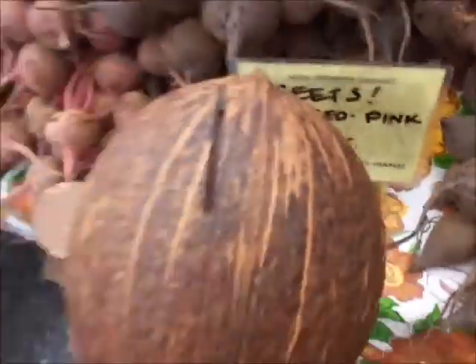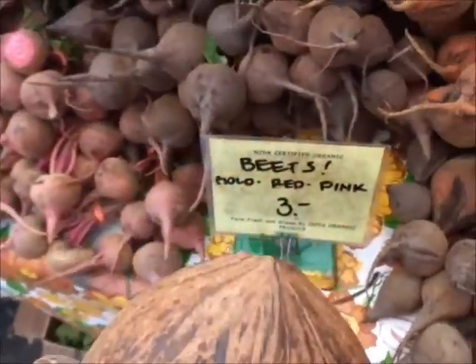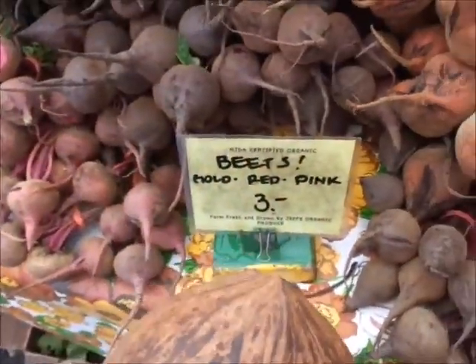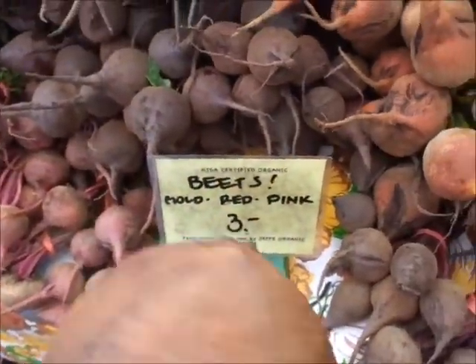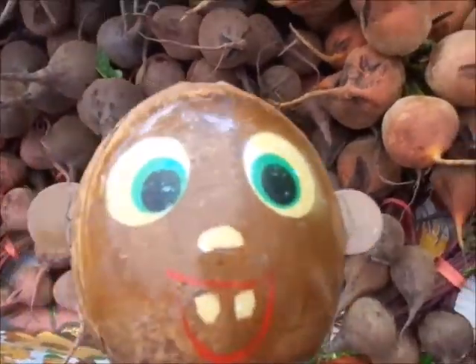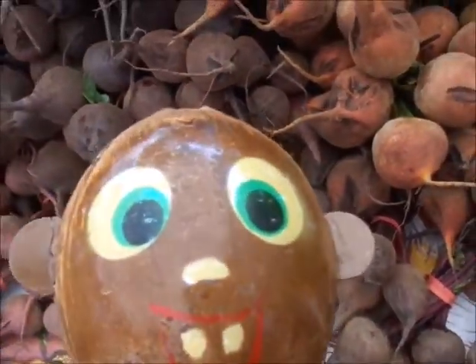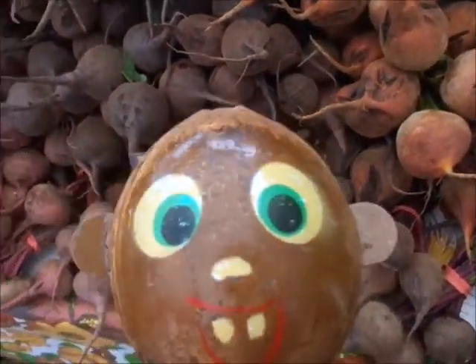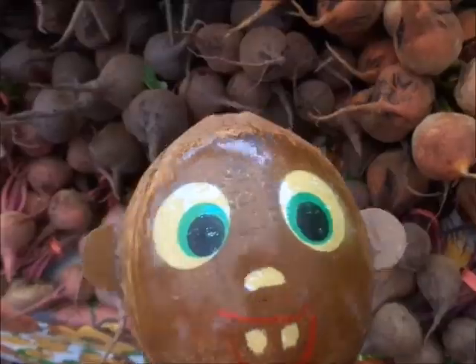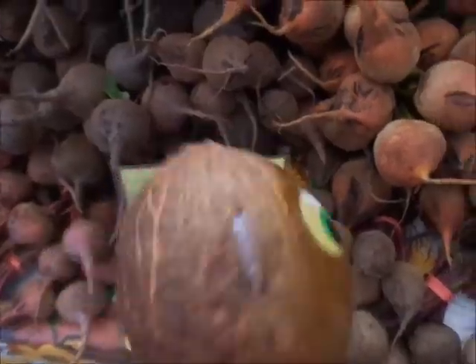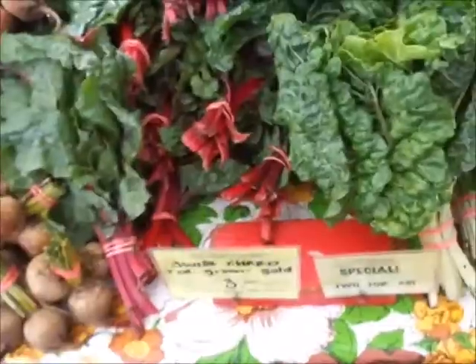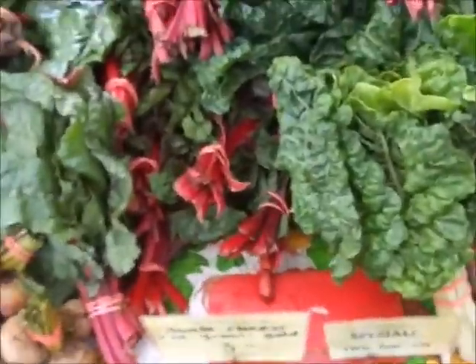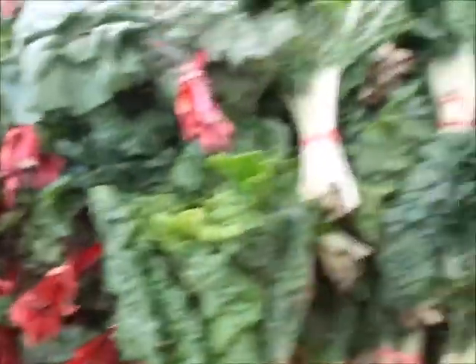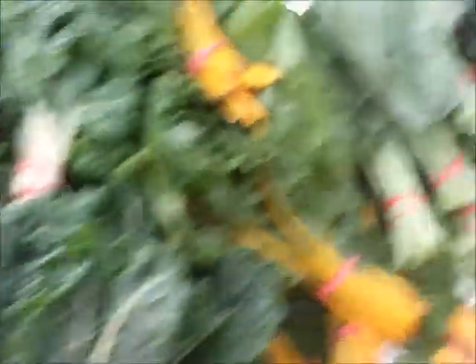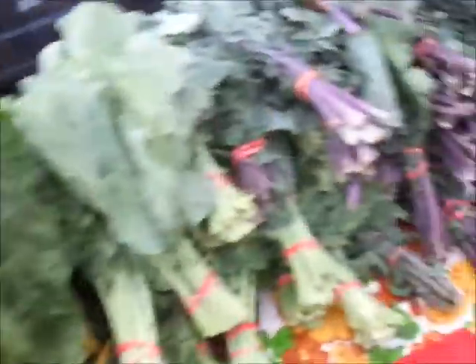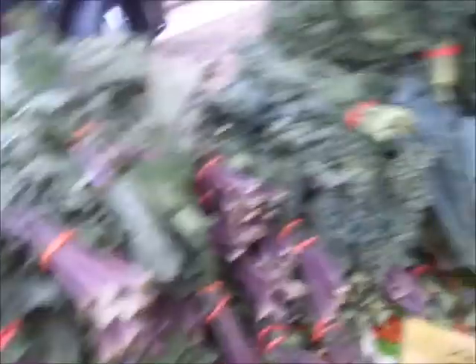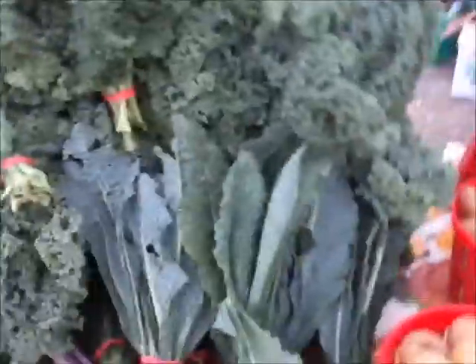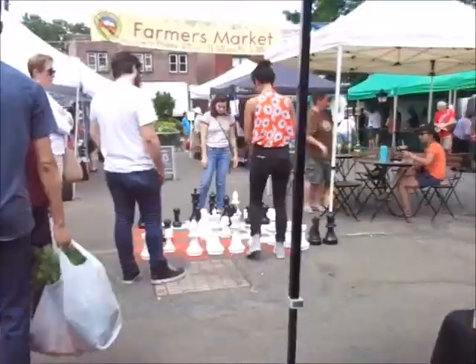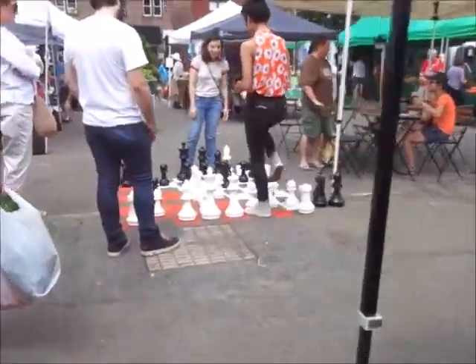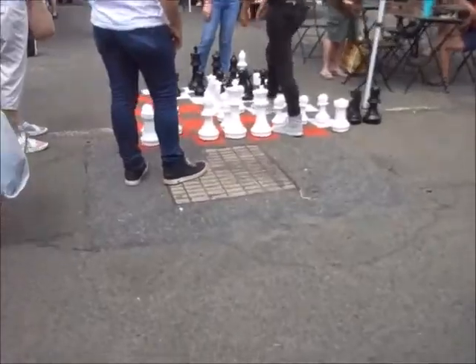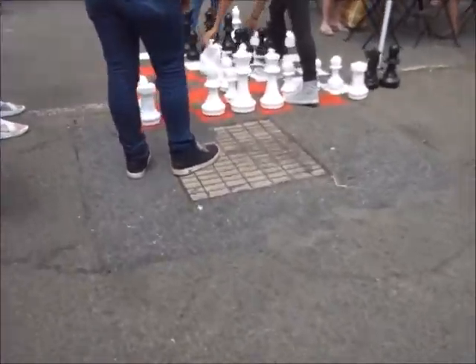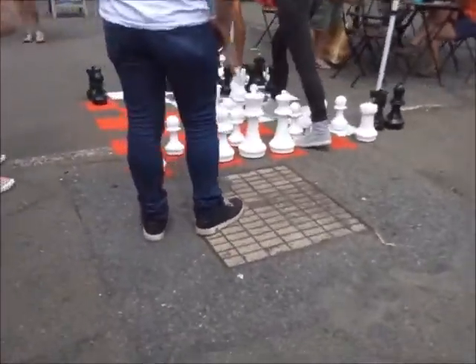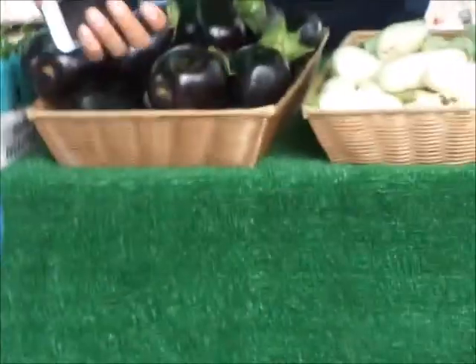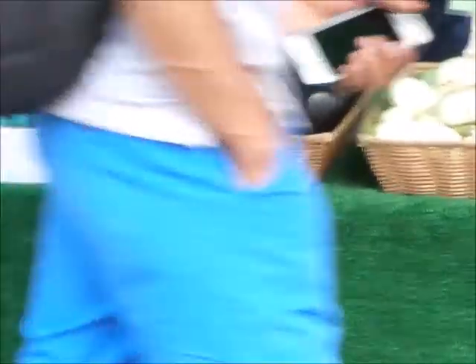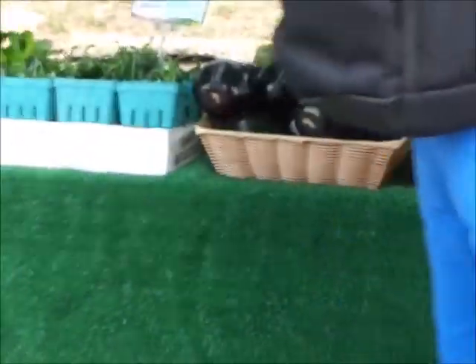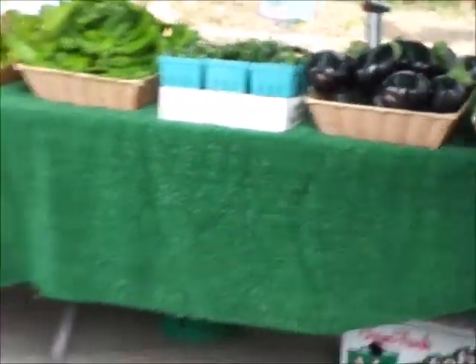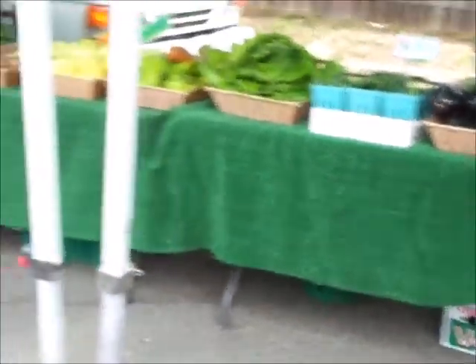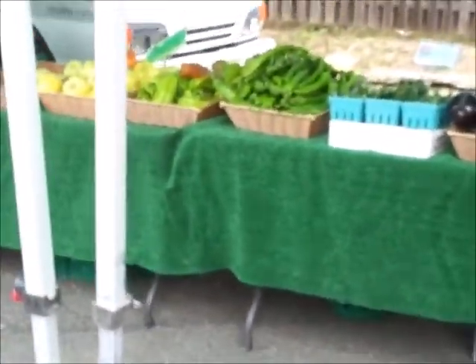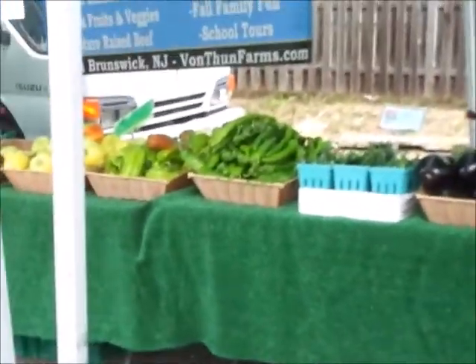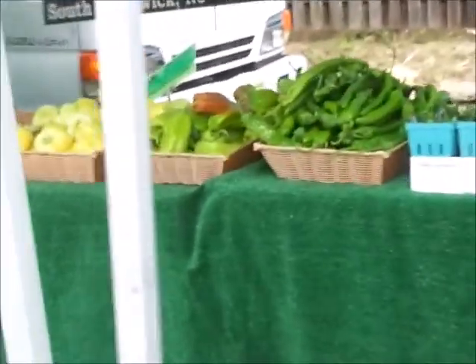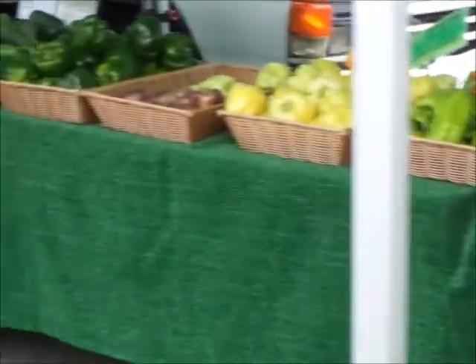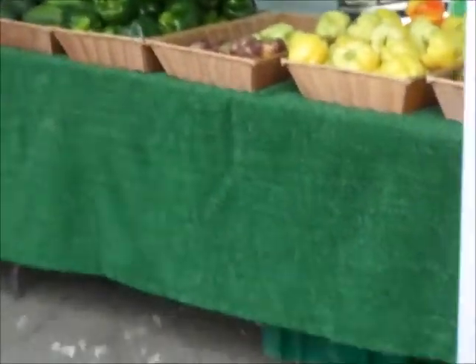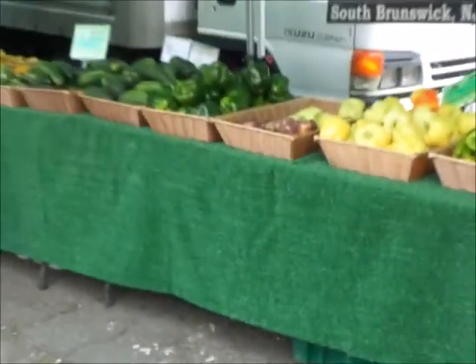Gold, red, and pink beets. Wow, I didn't even know there were that many colors of beets! Here's some Swiss chard, and collard greens, and kale. And here we got some eggplants, and jalapeños, and some other peppers.